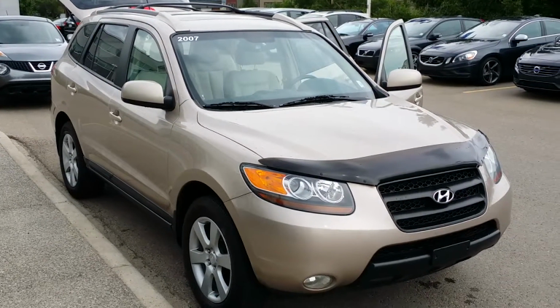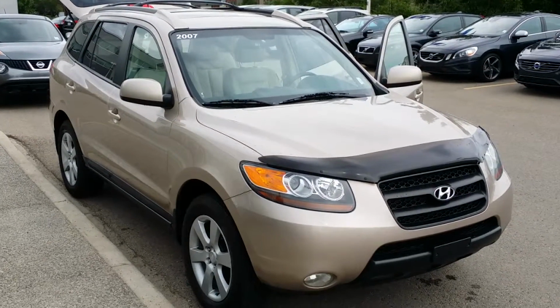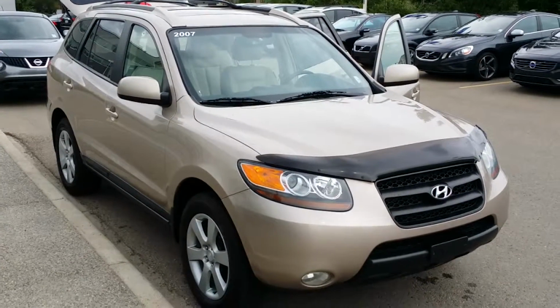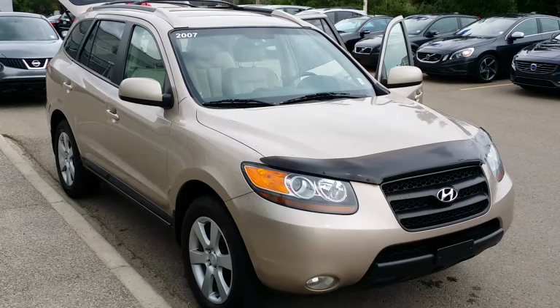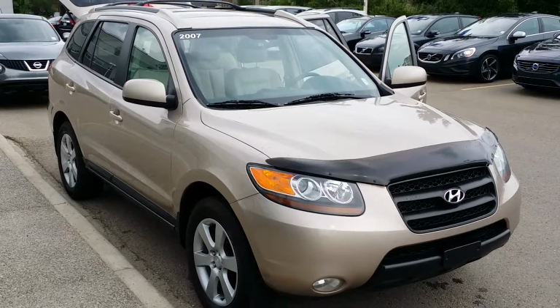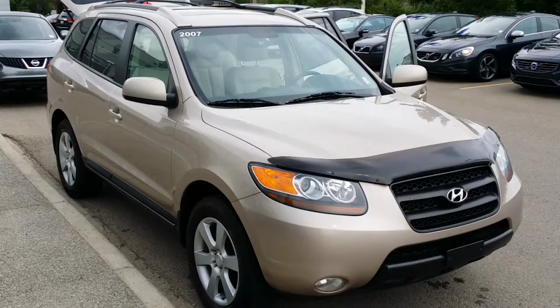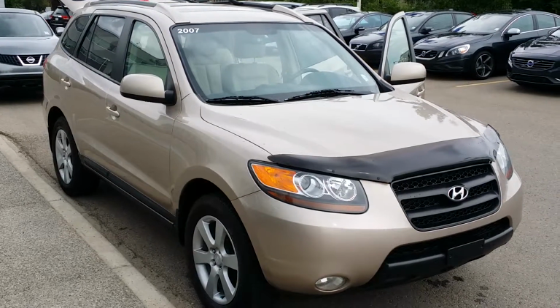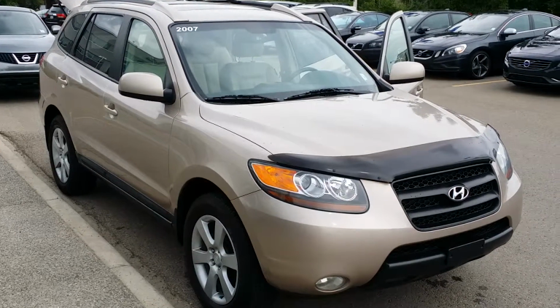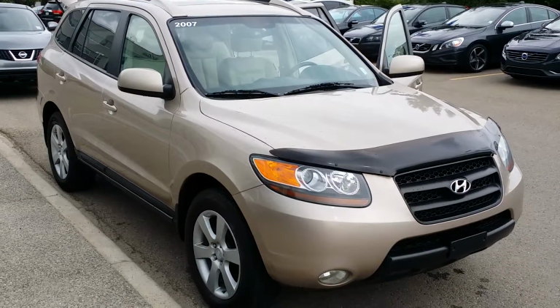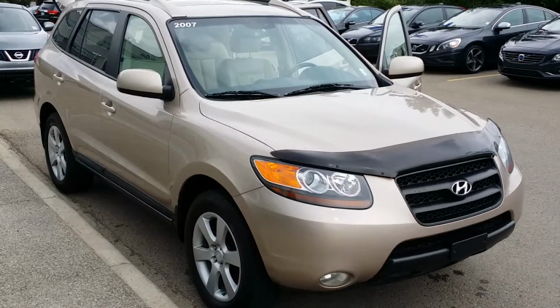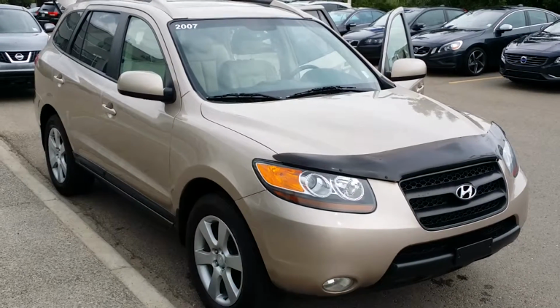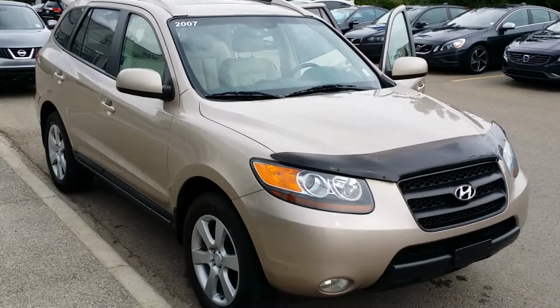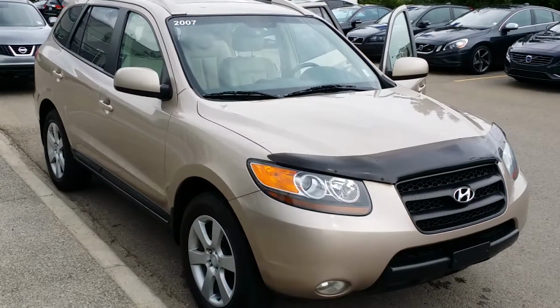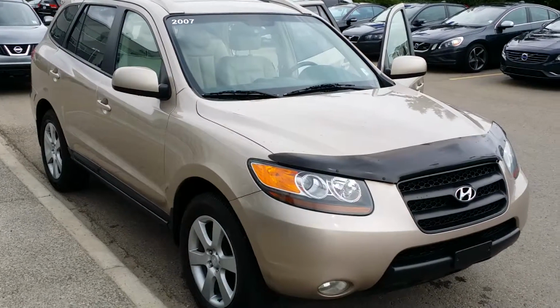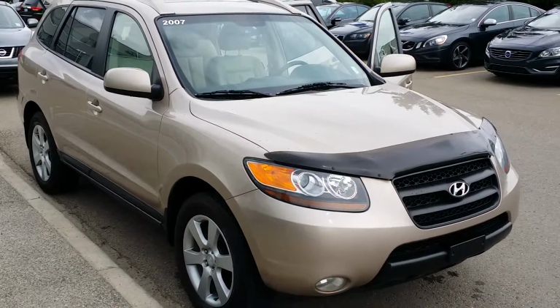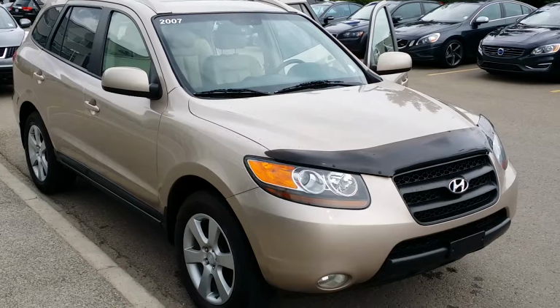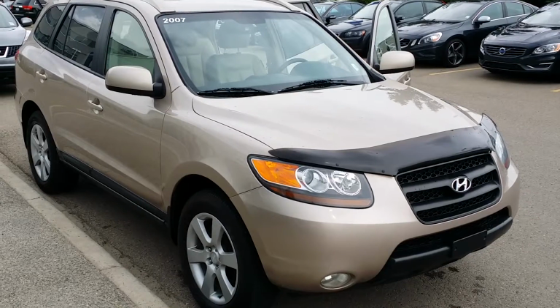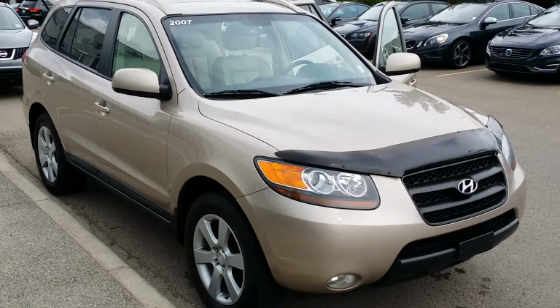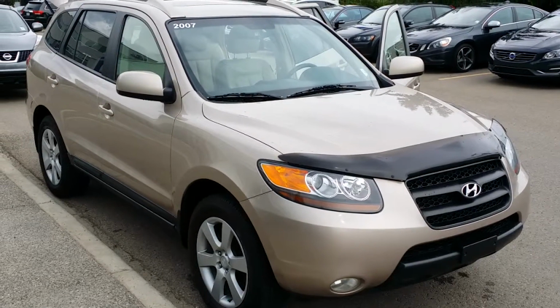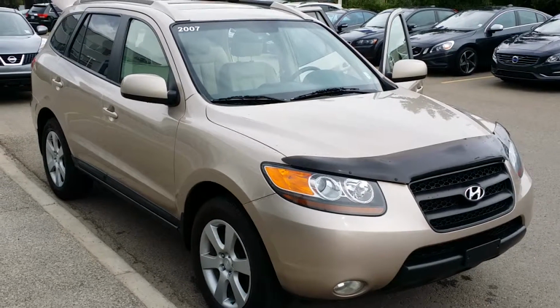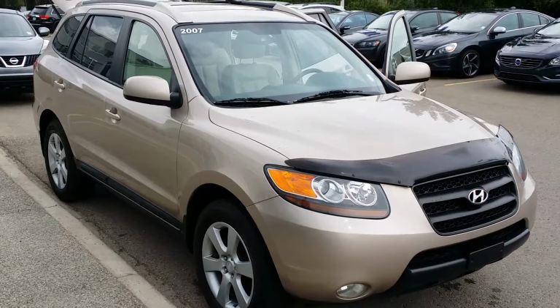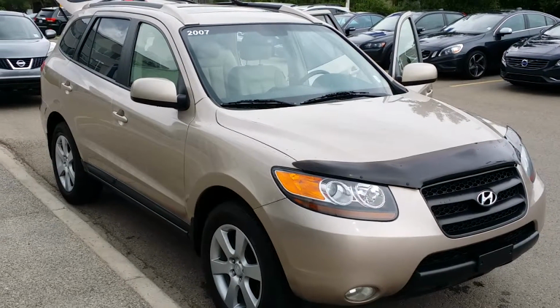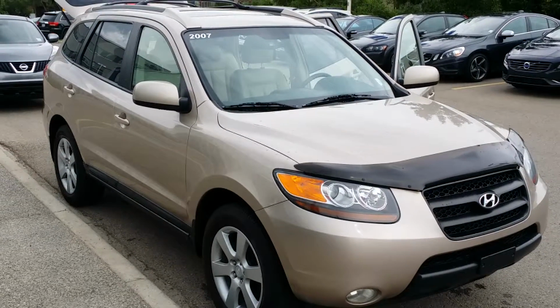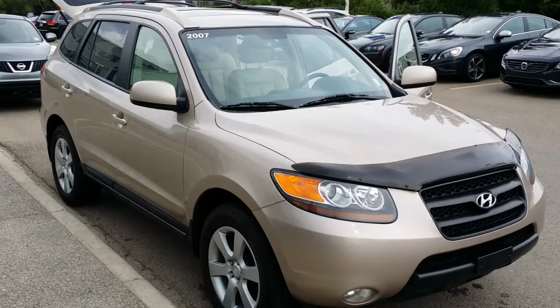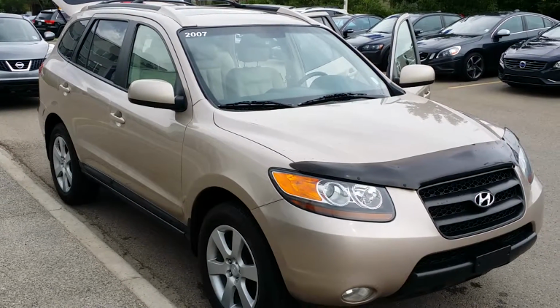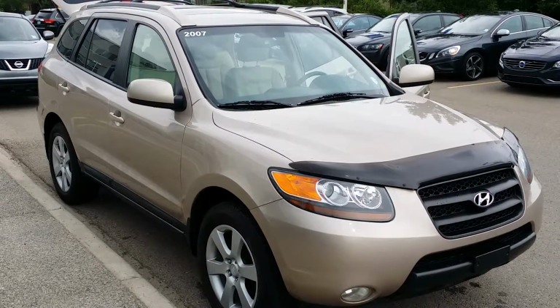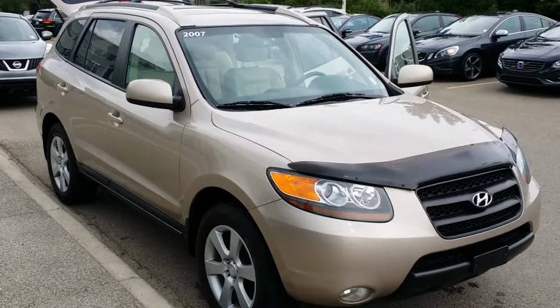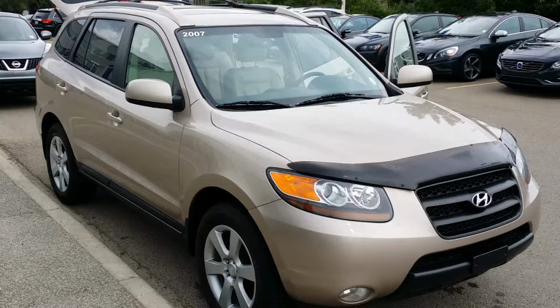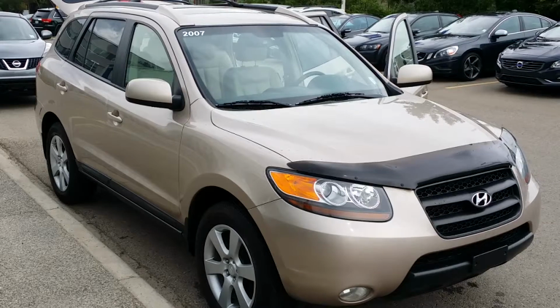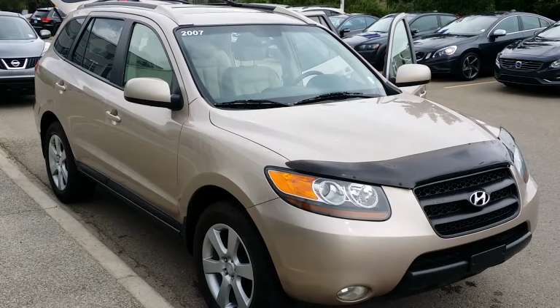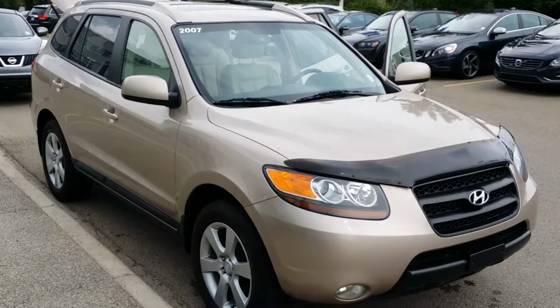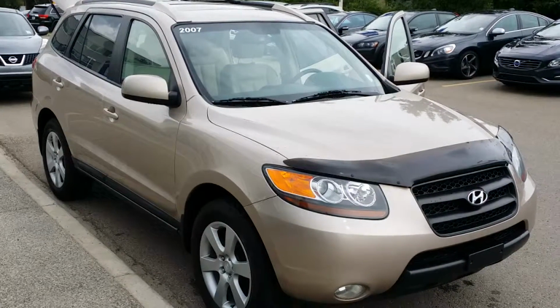Once again, thank you for clicking on the video for the 2007 Hyundai Santa Fe. If you do want to arrange a test drive on this vehicle, feel free to send an email in or you can call us at 403-217-7477 and one of our sales associates would be happy to assist you. Thank you.